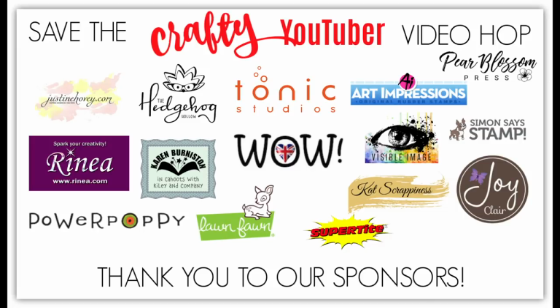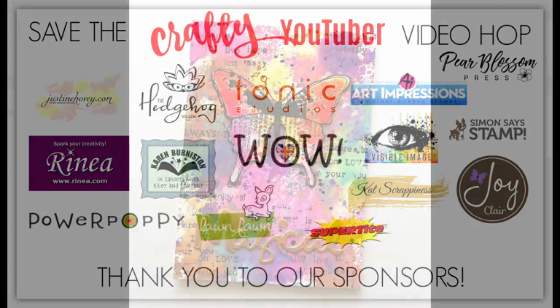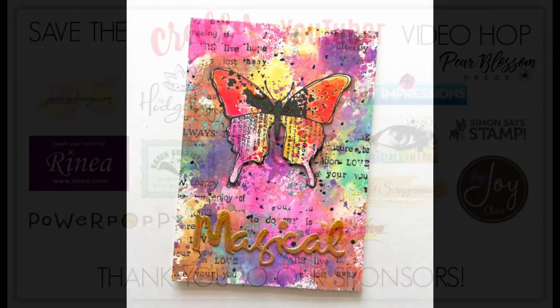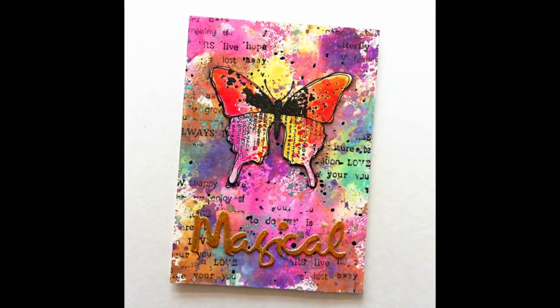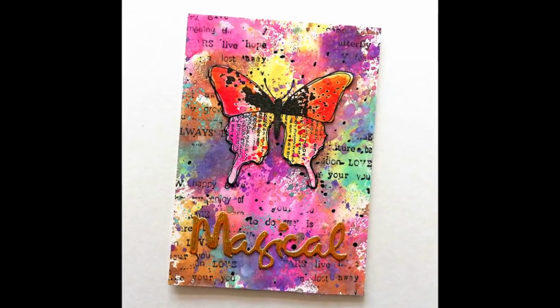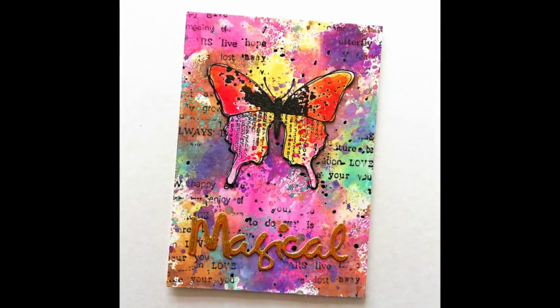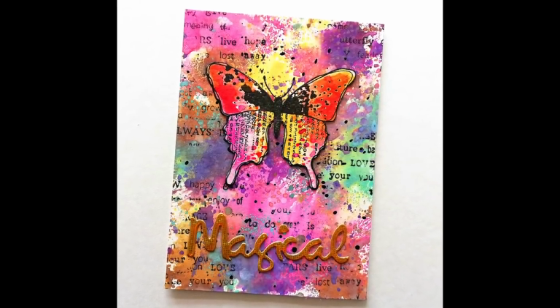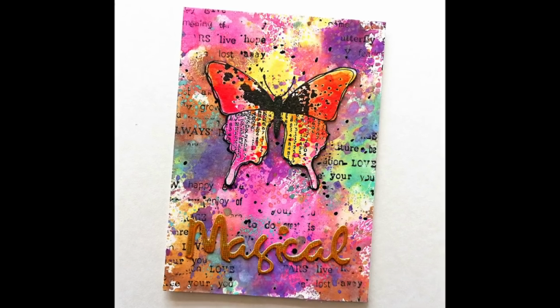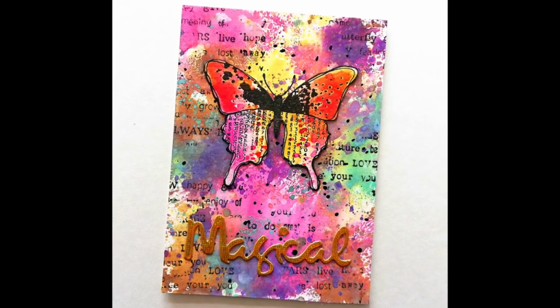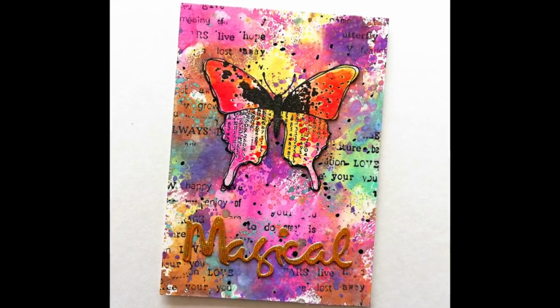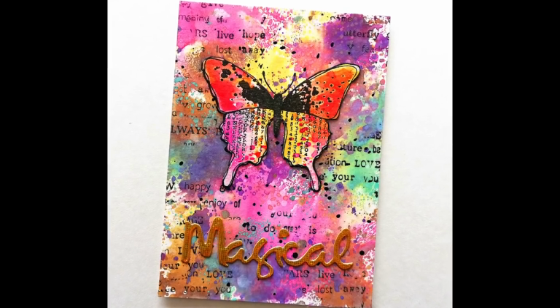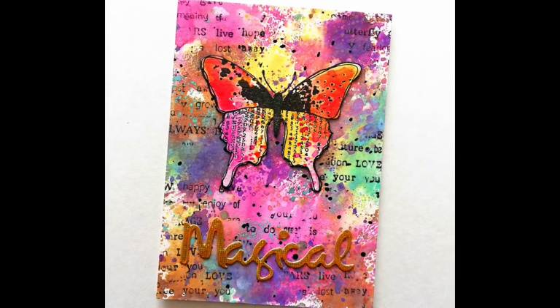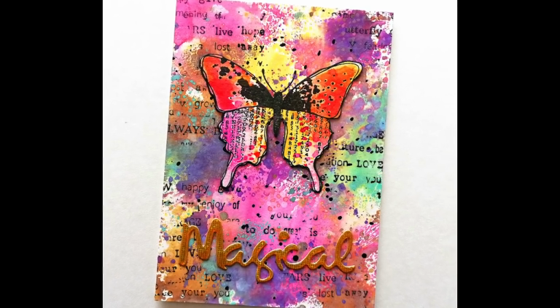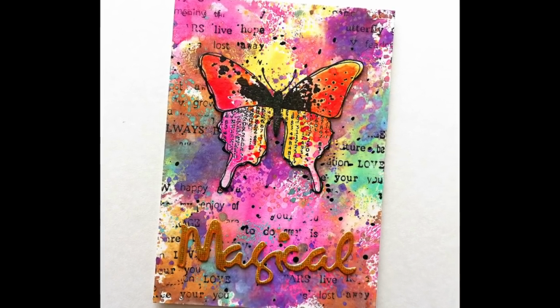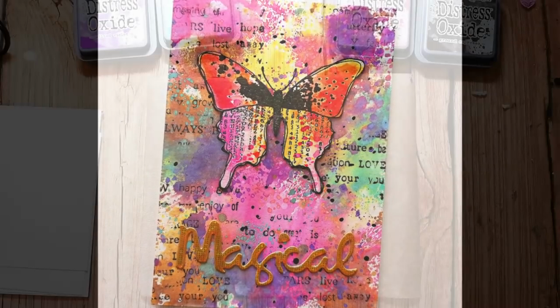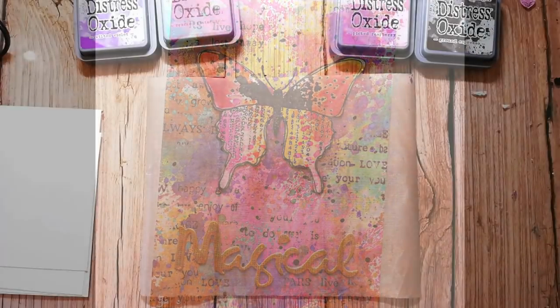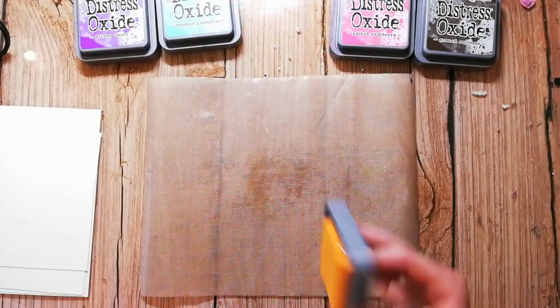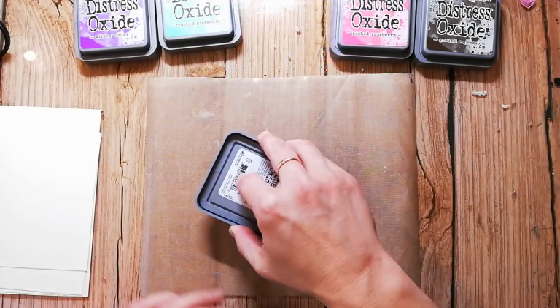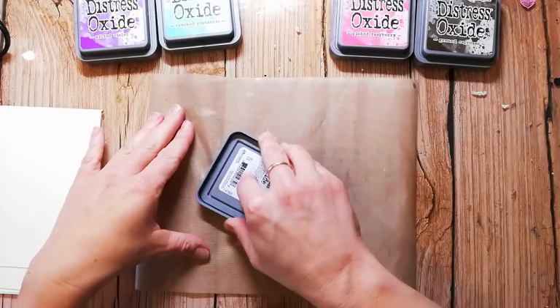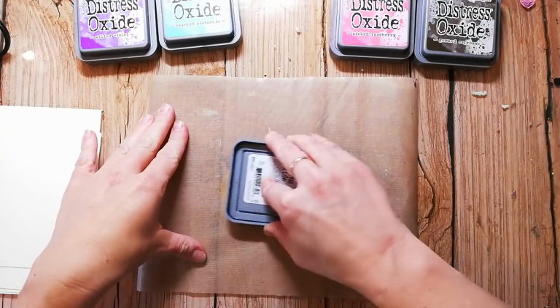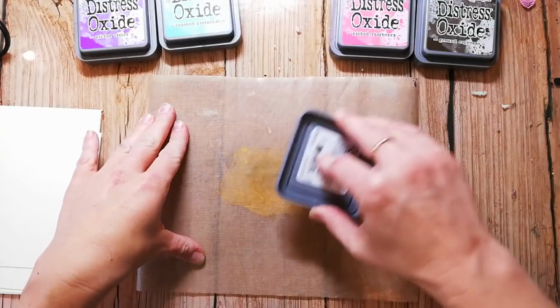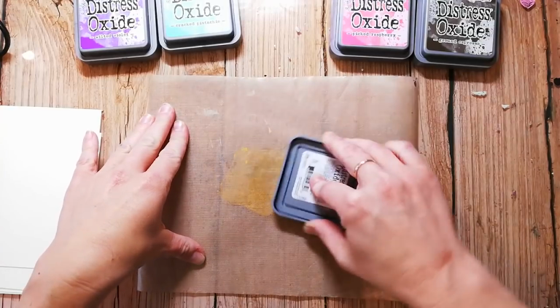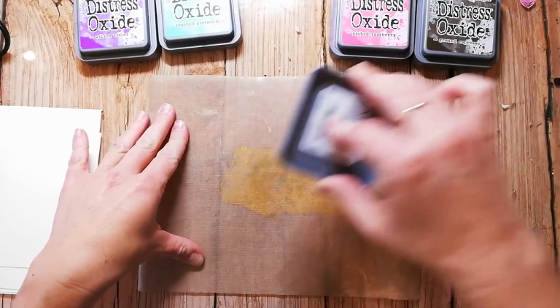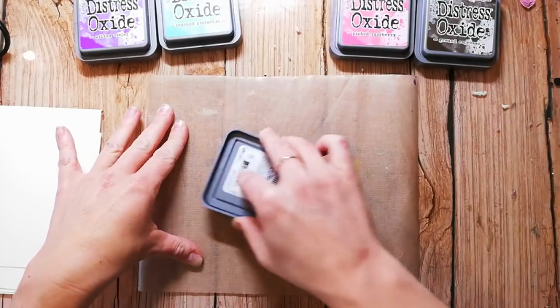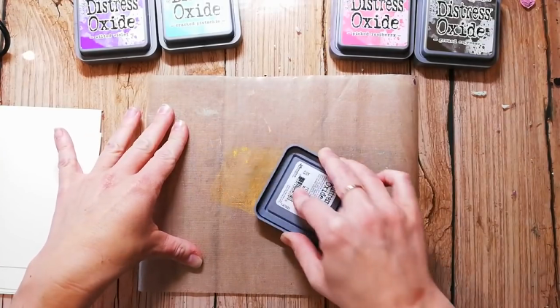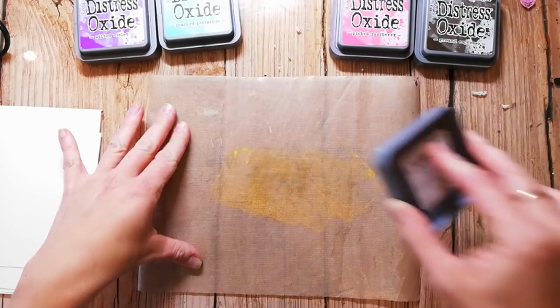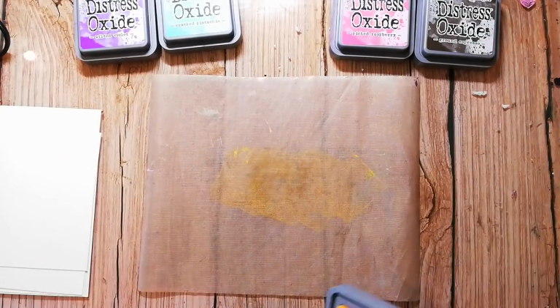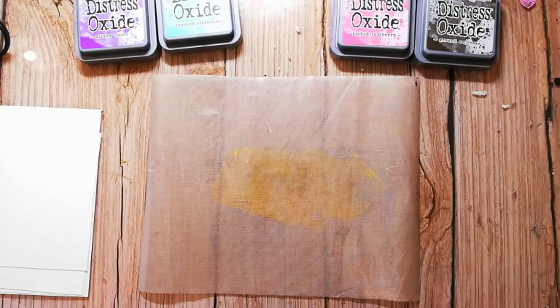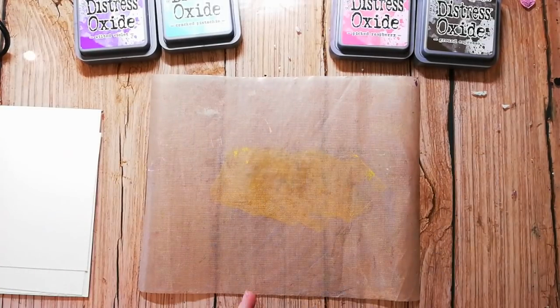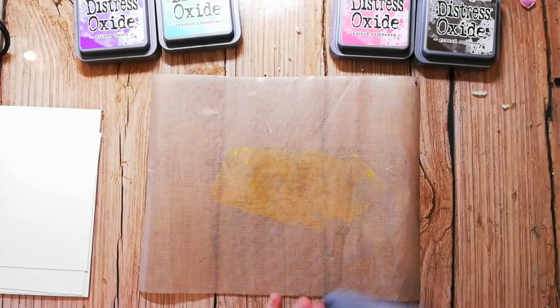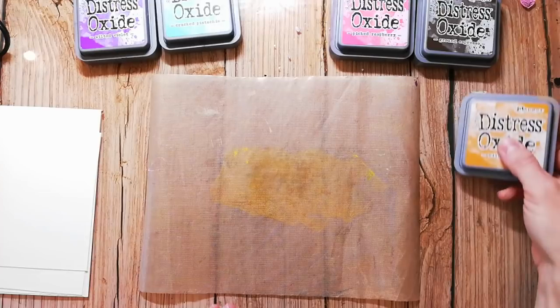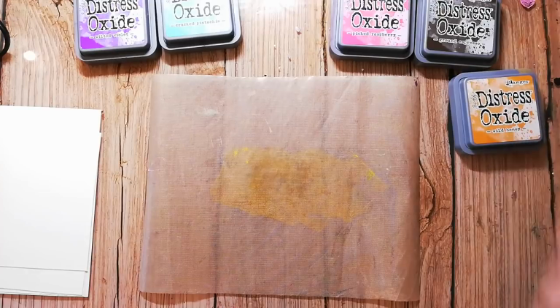I'm giving away an extra prize on my channel where I draw a winner from all my comments, and you have the chance to win a 25 euro grab bag of Rubber Dance stamps.